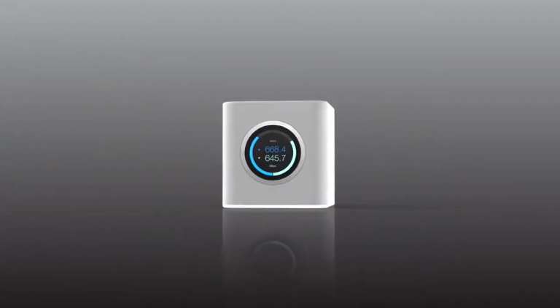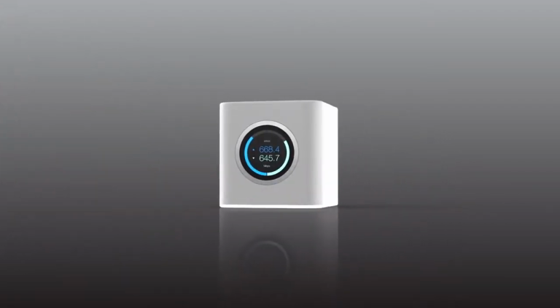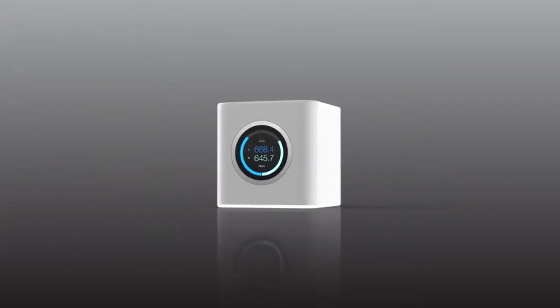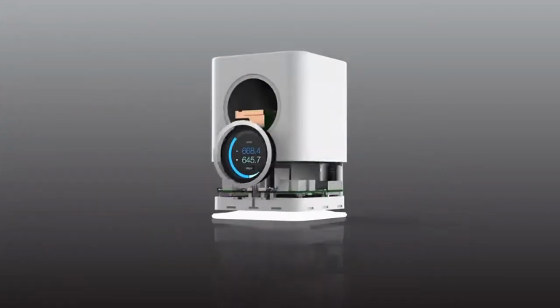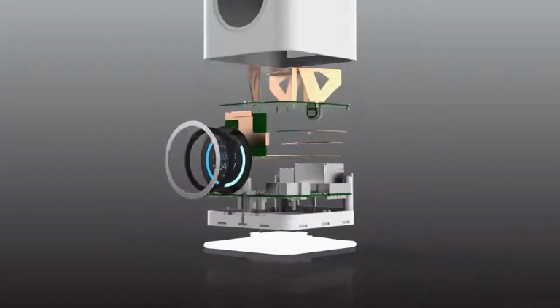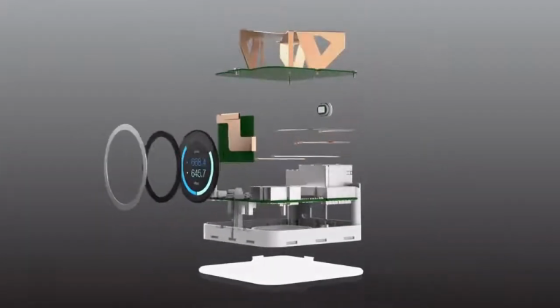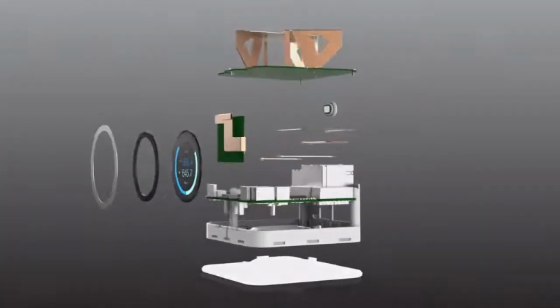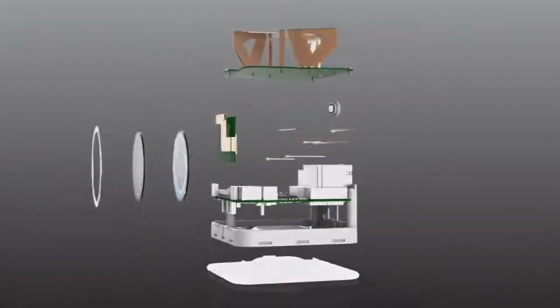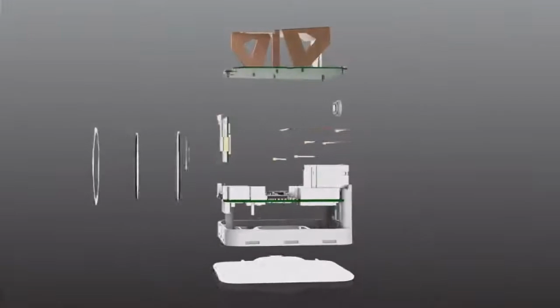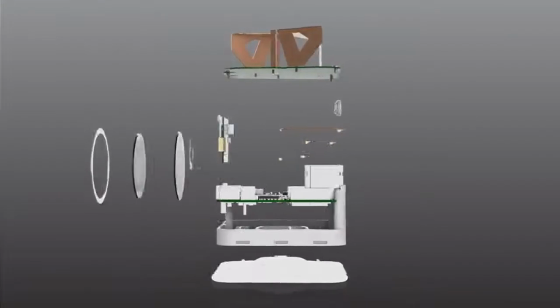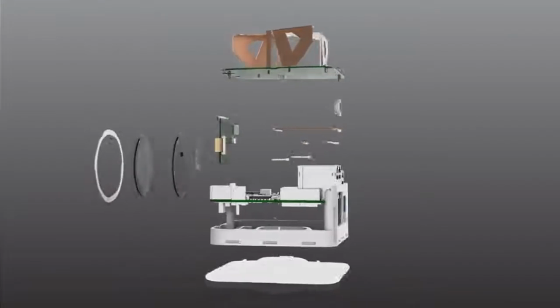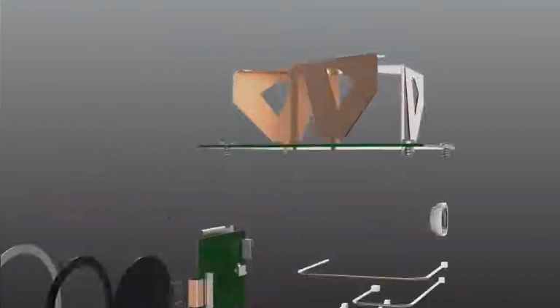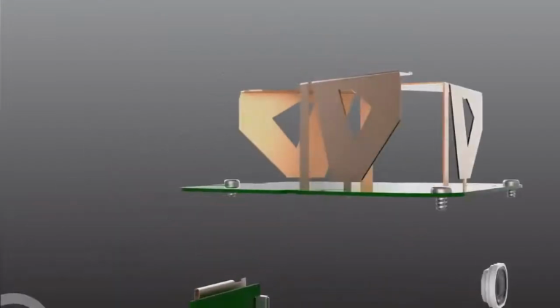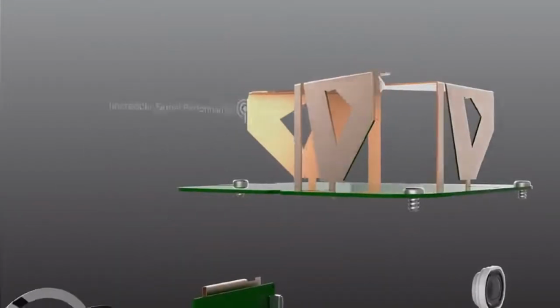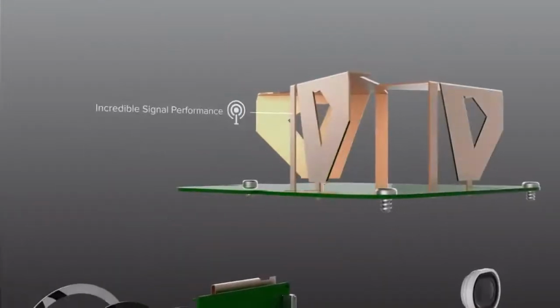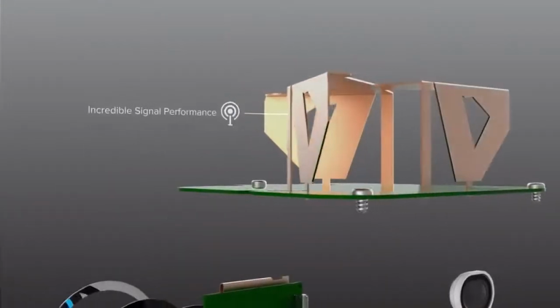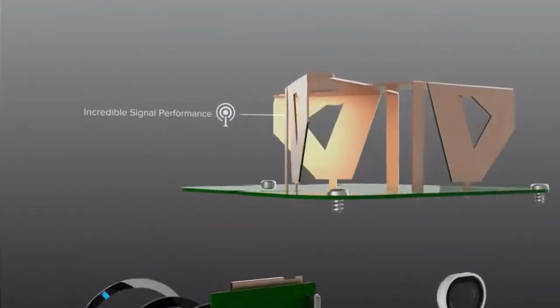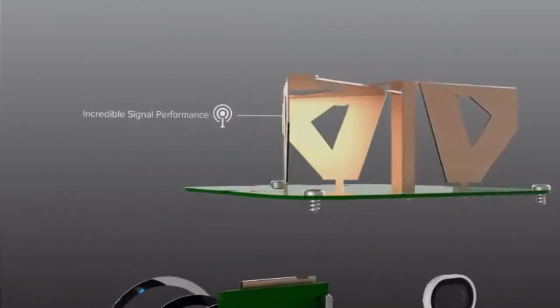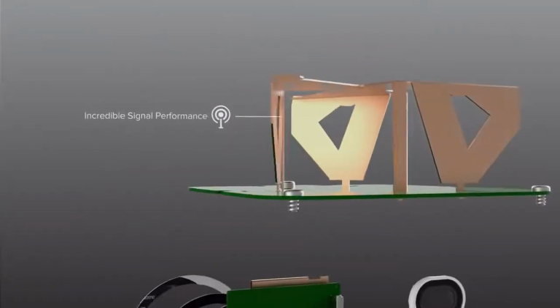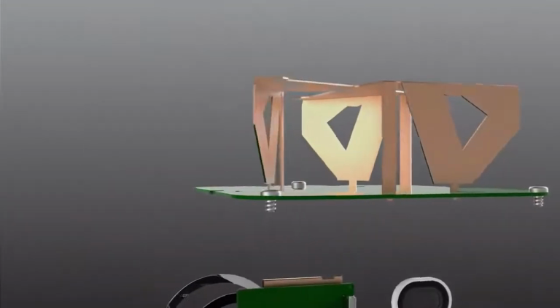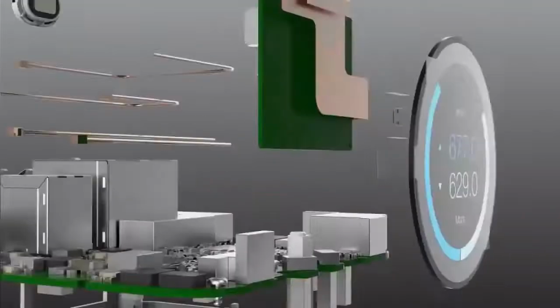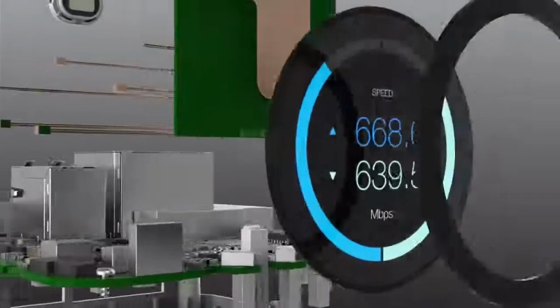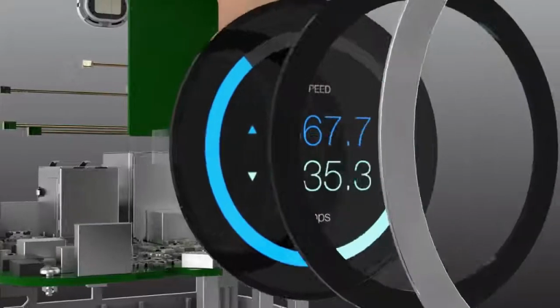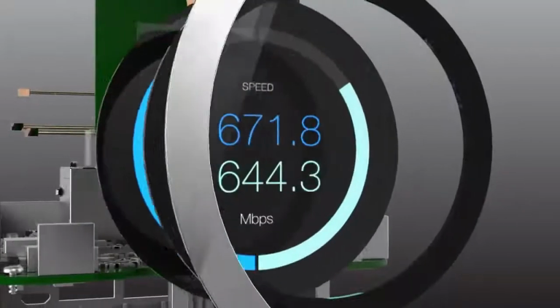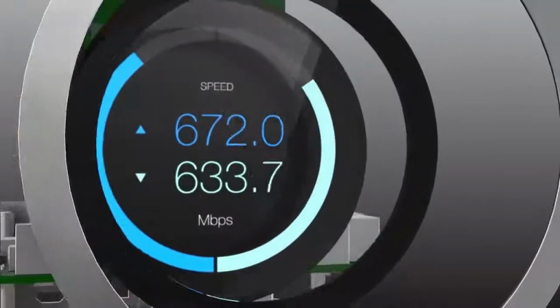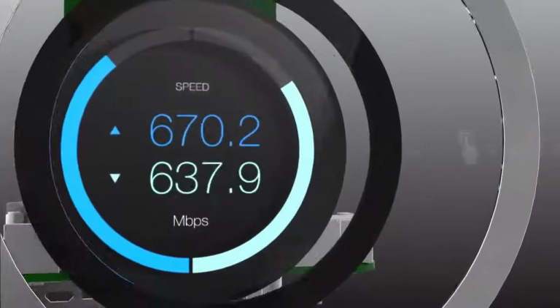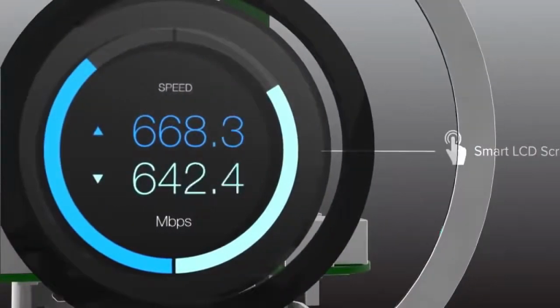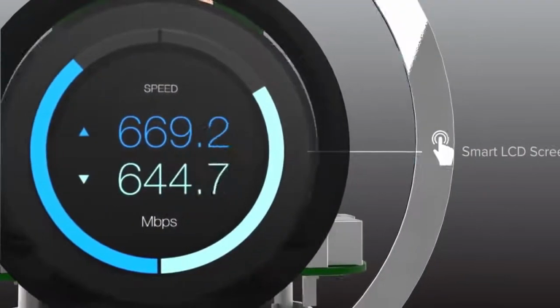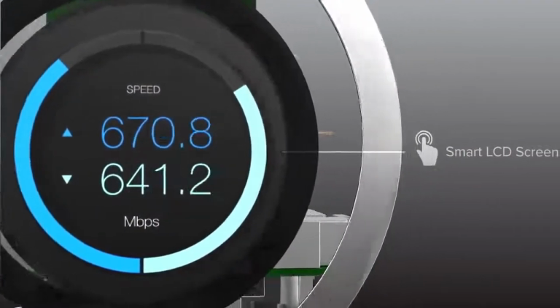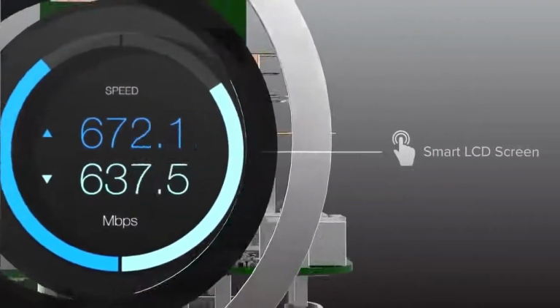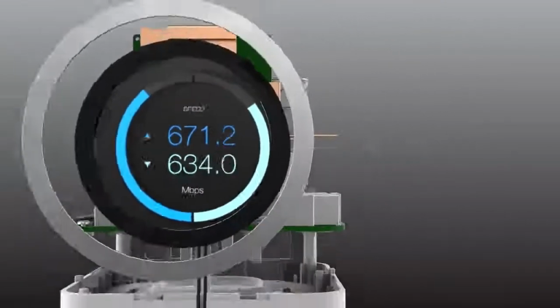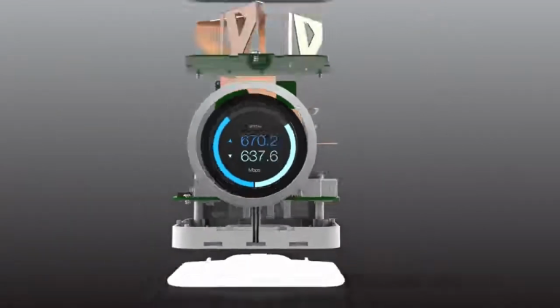It does this with multiple radios paired with powerful antennas to deliver maximum speeds and range. The touchscreen LCD allows you to swipe and see performance of your network.